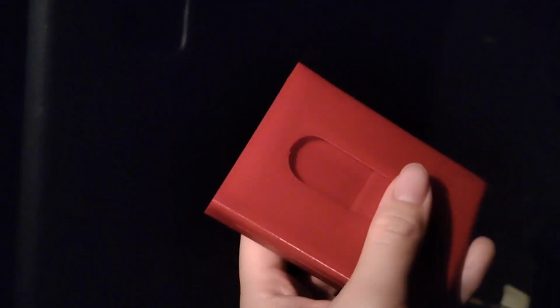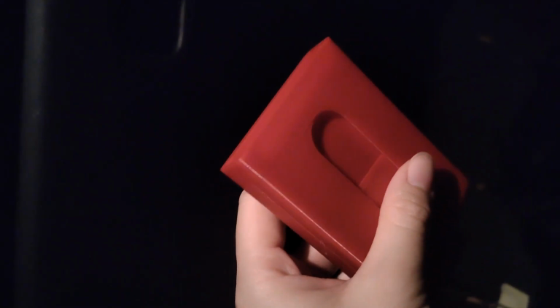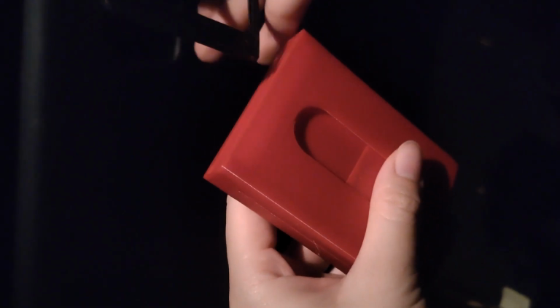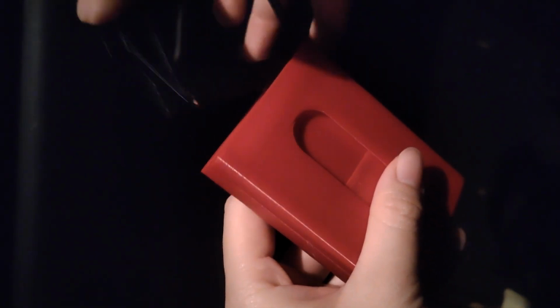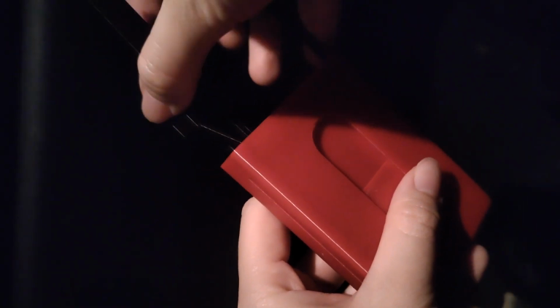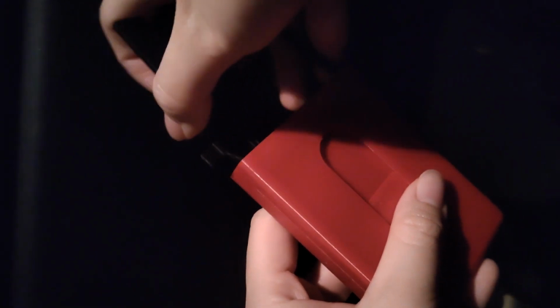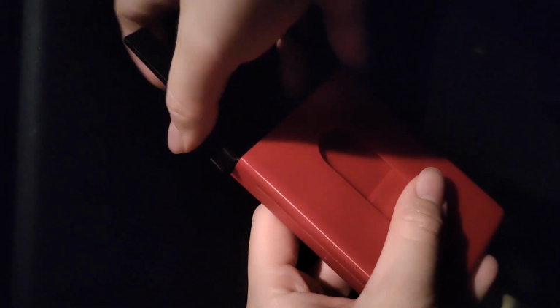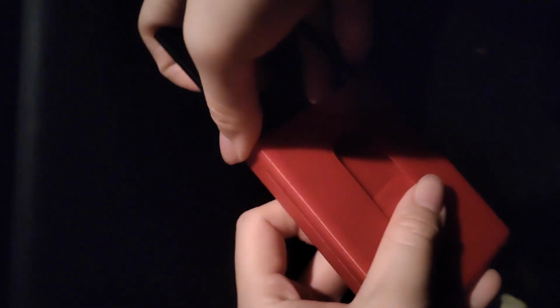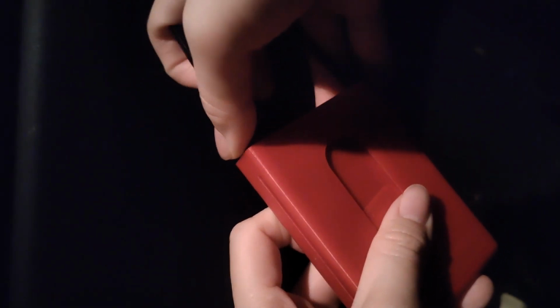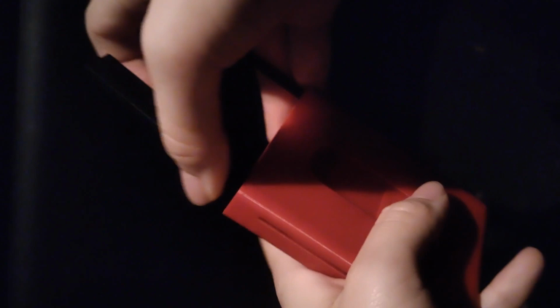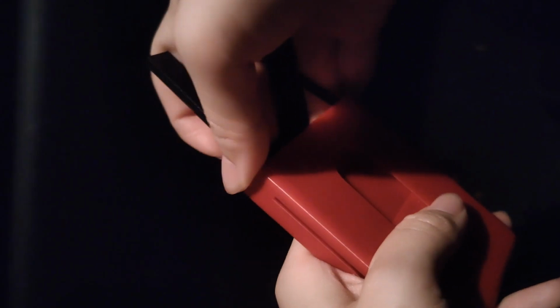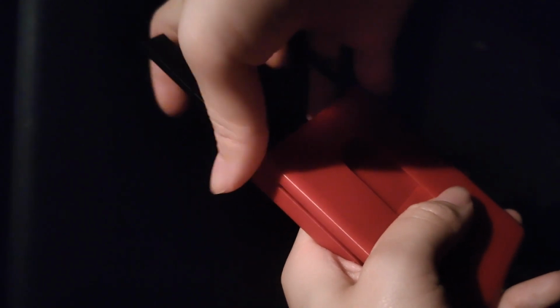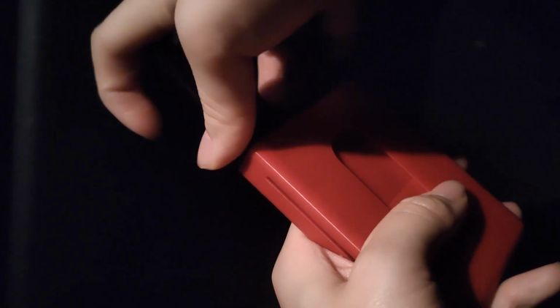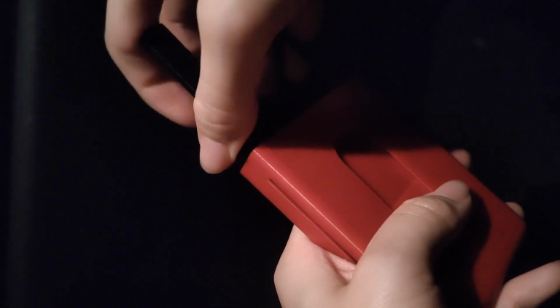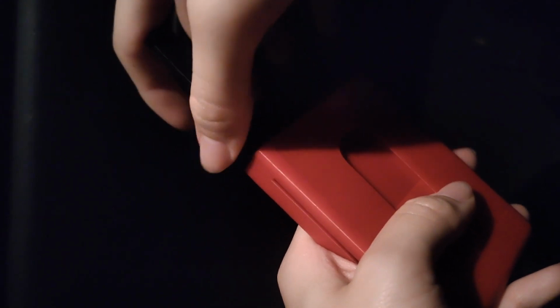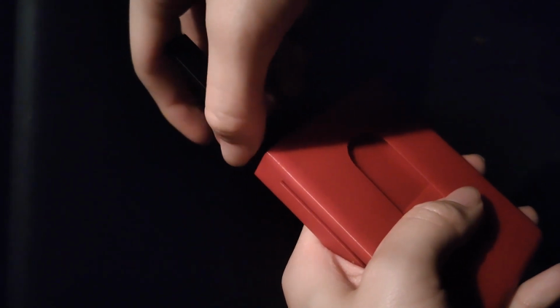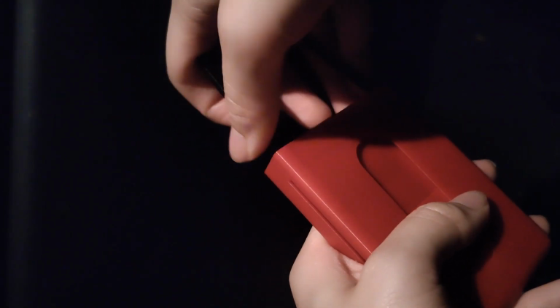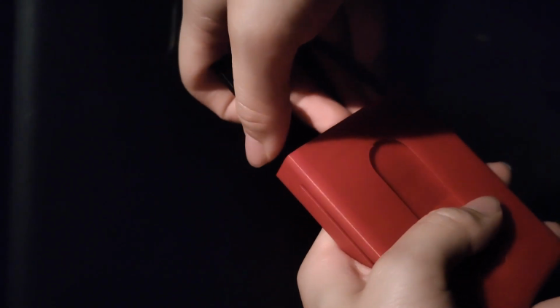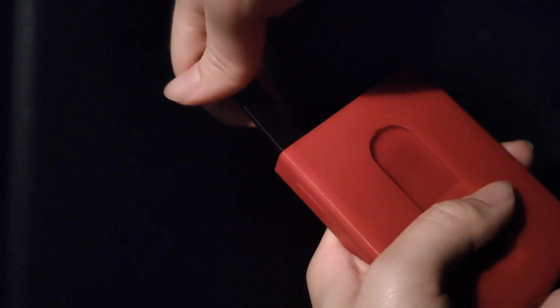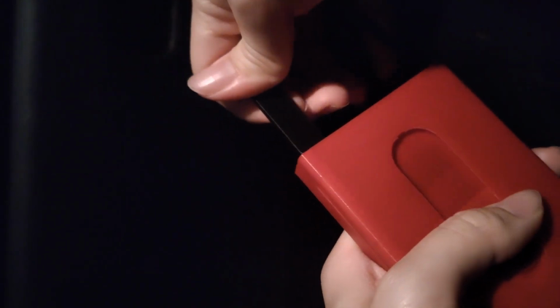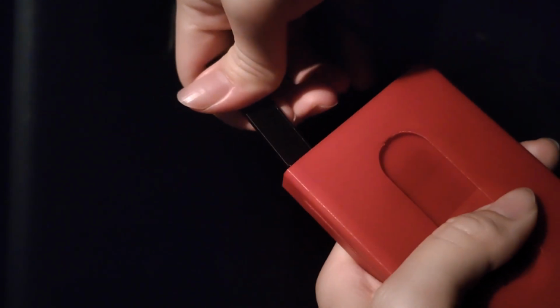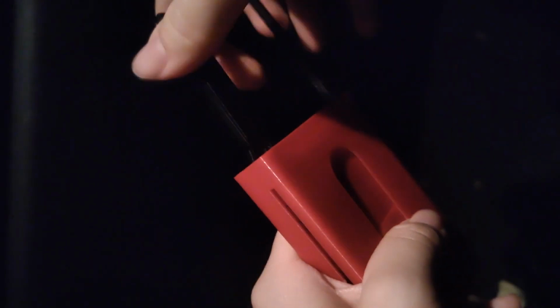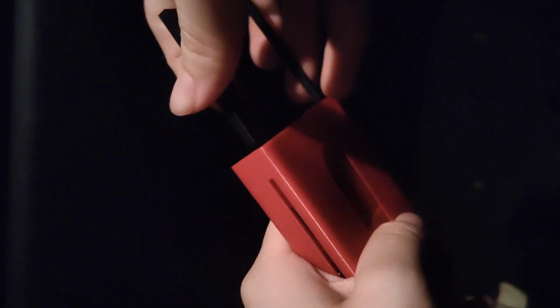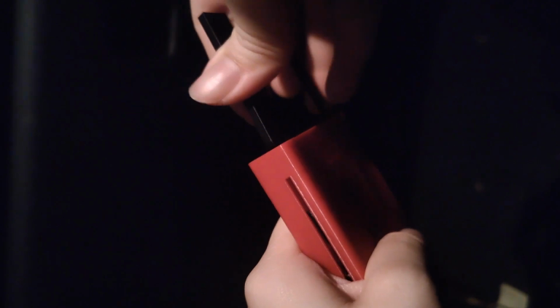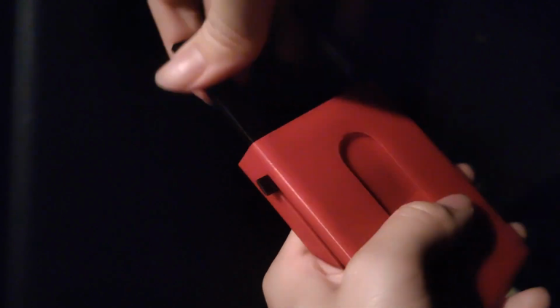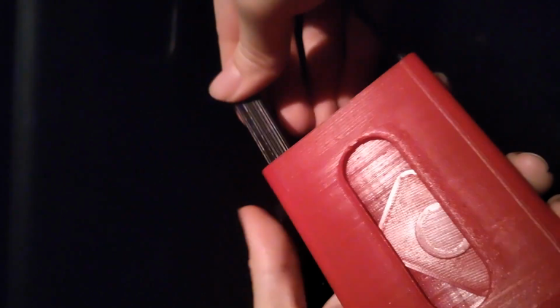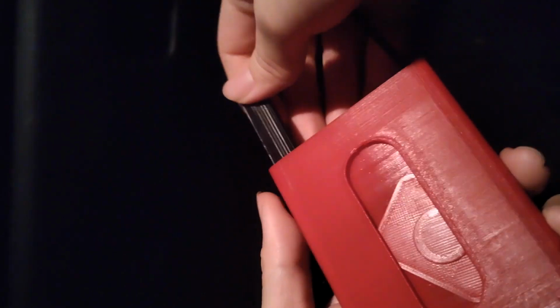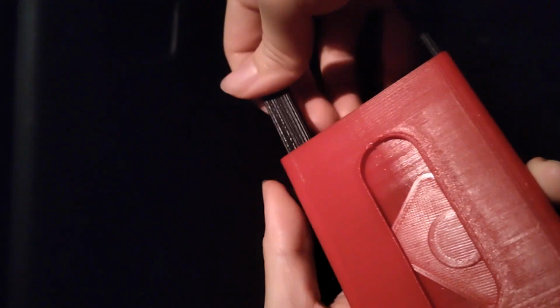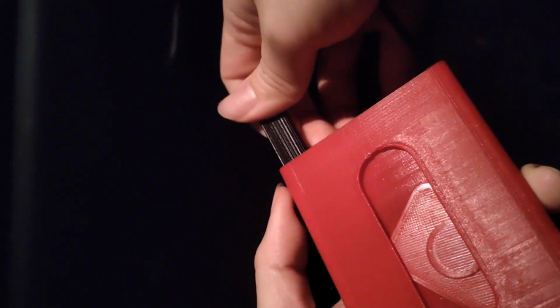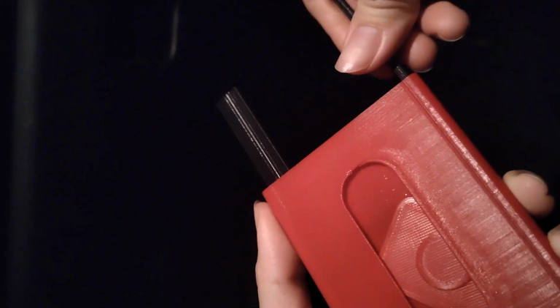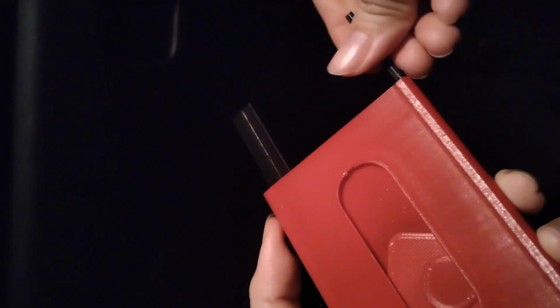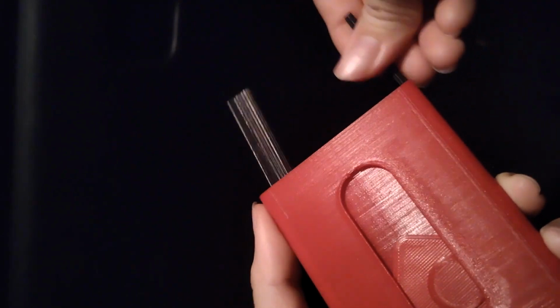Our 3D printed wallet is a practical and user-friendly solution that provides security and ease of use. Its features have been carefully designed to cater to the specific needs of its users, ensuring that they can carry their cards with confidence and ease.